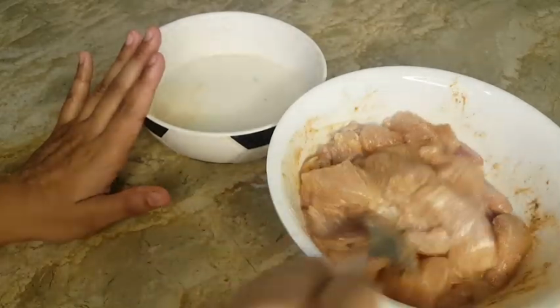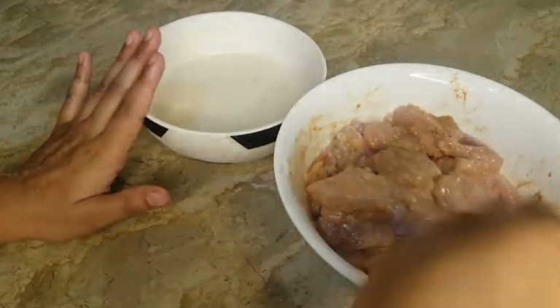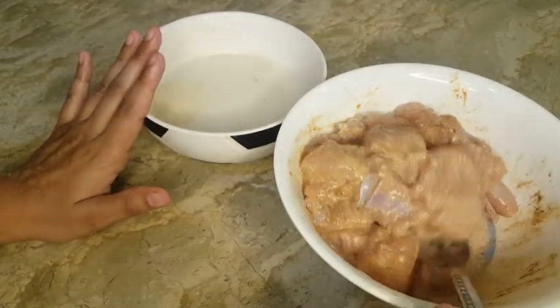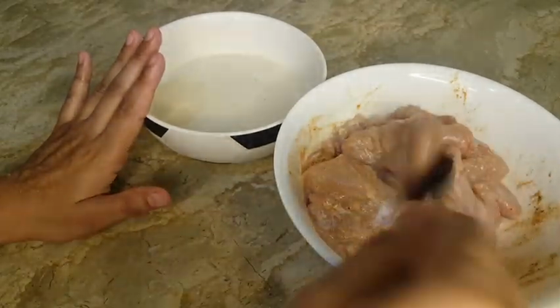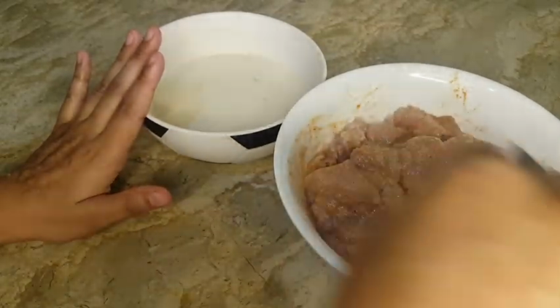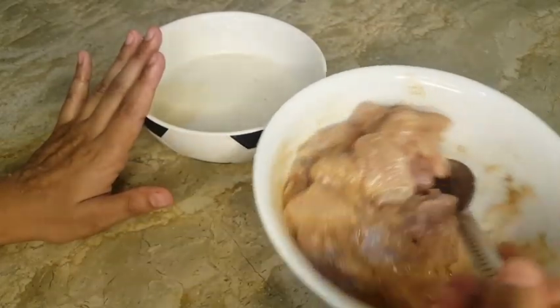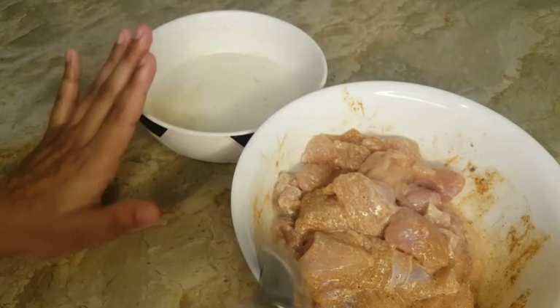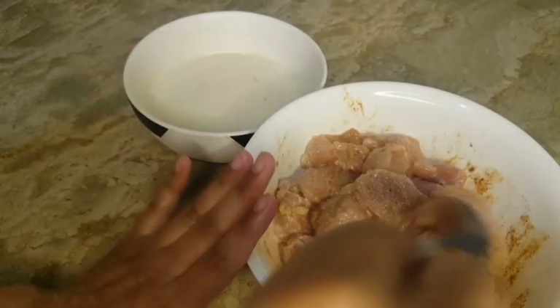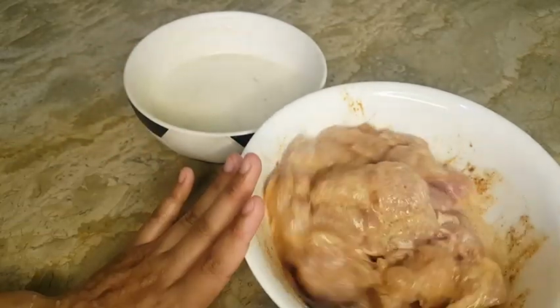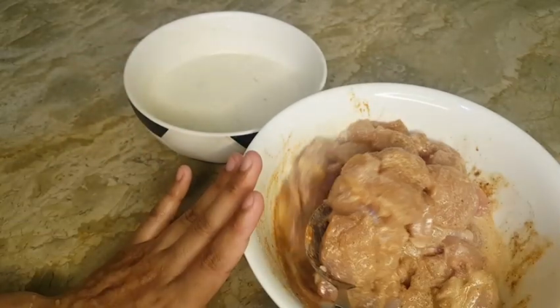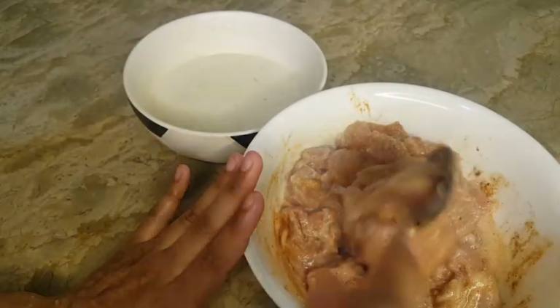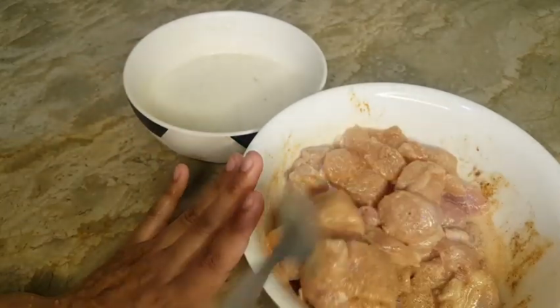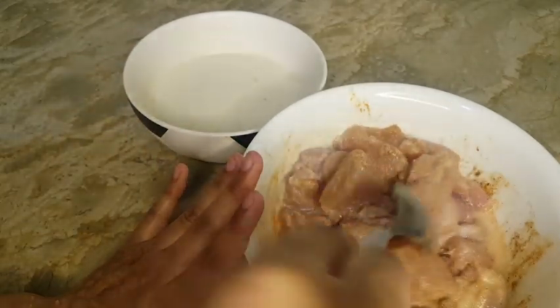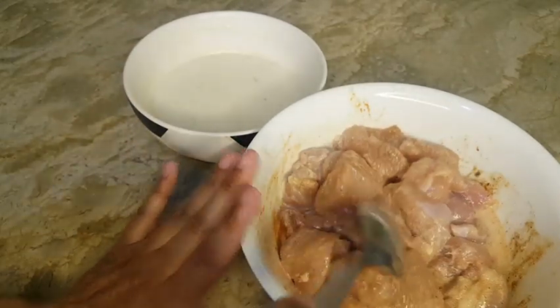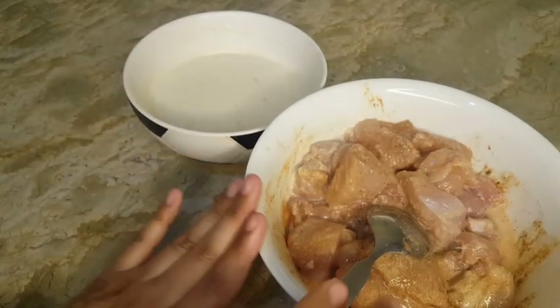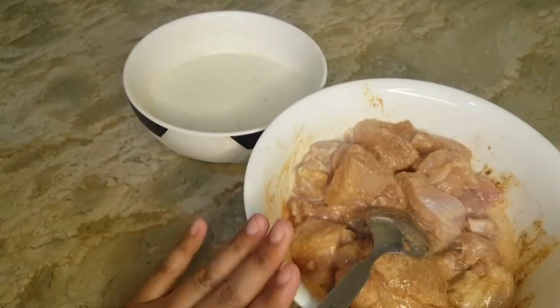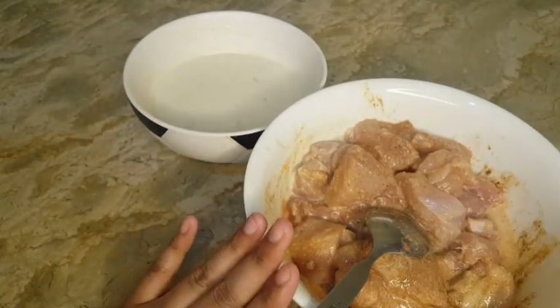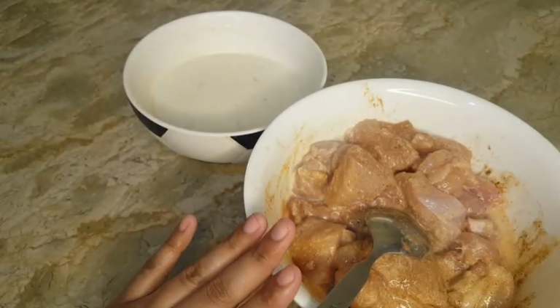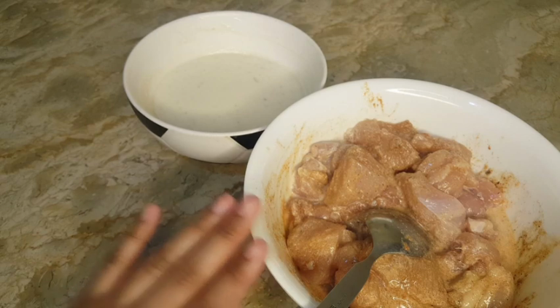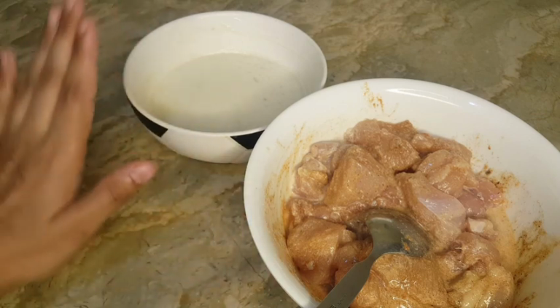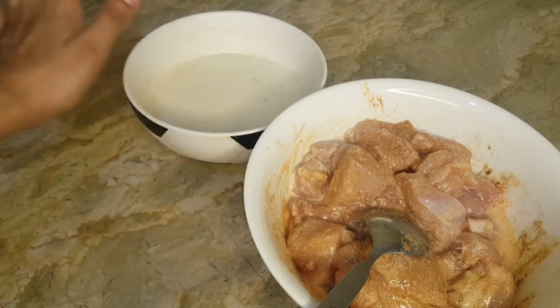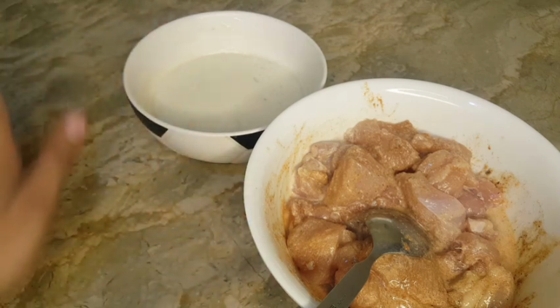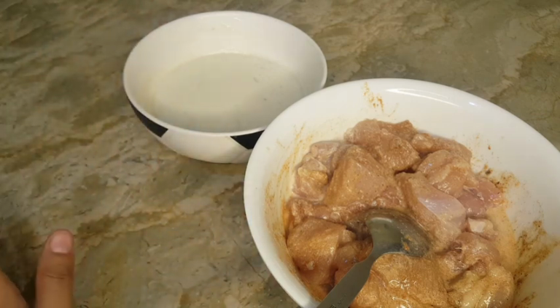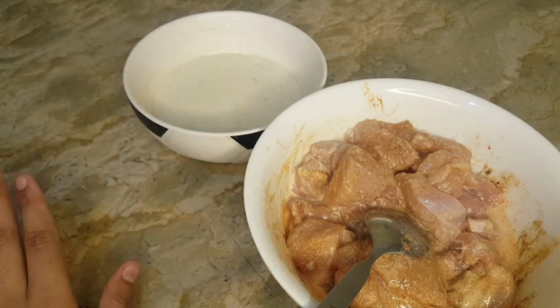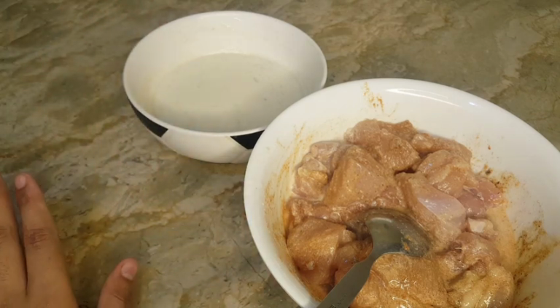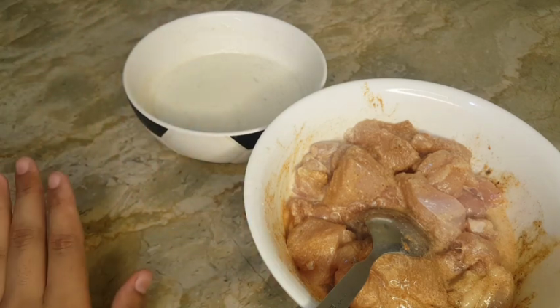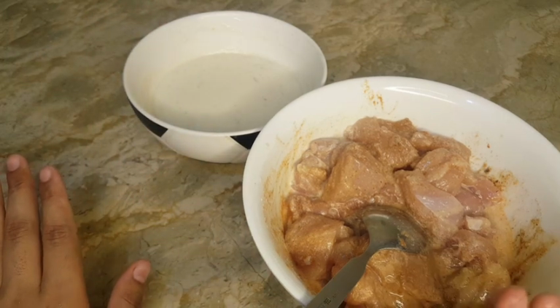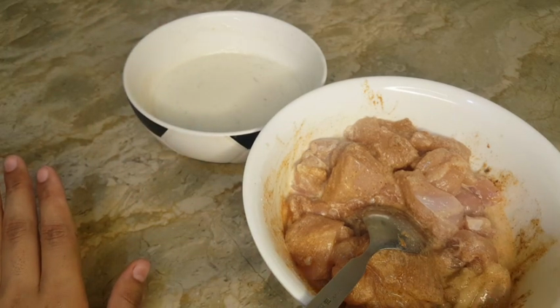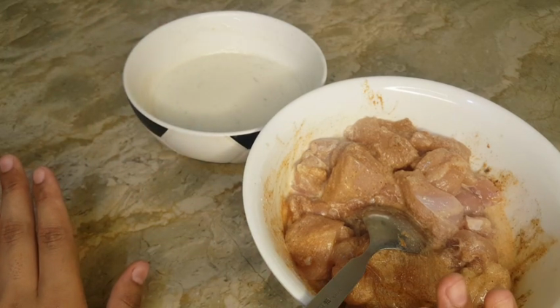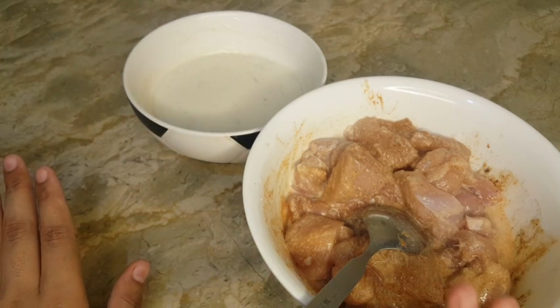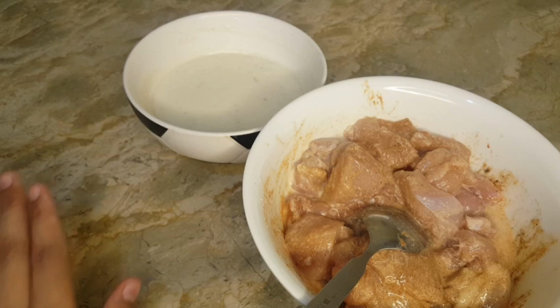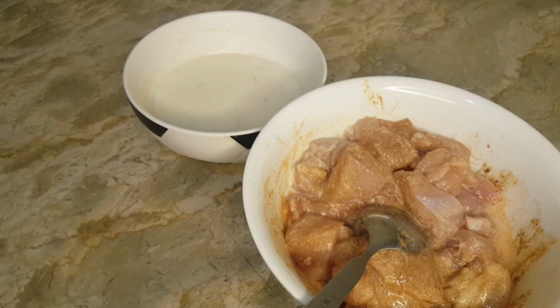I will use ketchup as well. When making the sandwich, I will let the chicken marinate in the fridge for half an hour and then fry it.